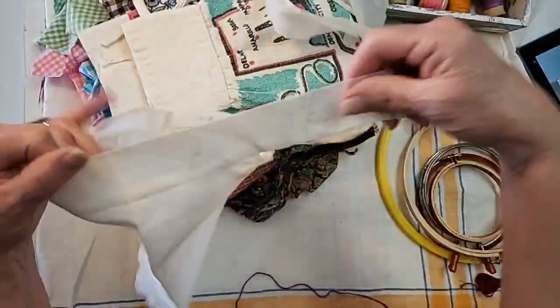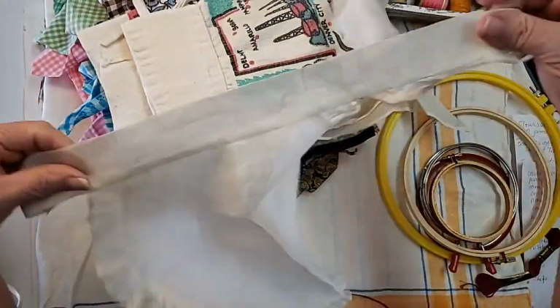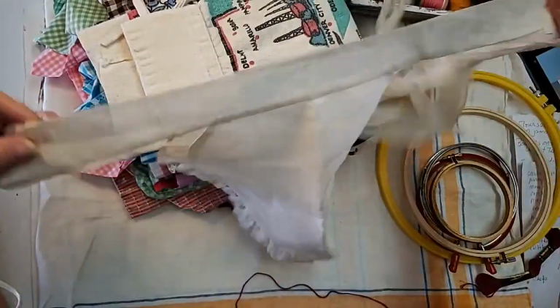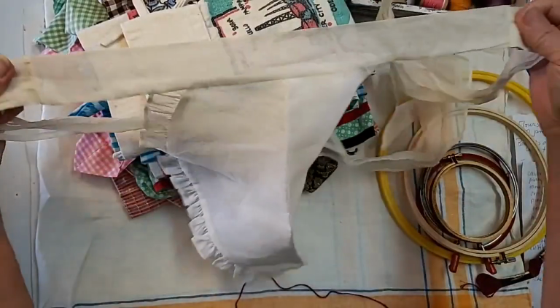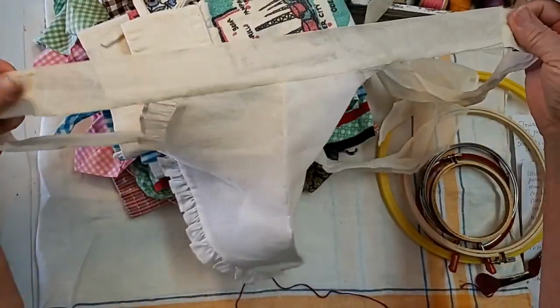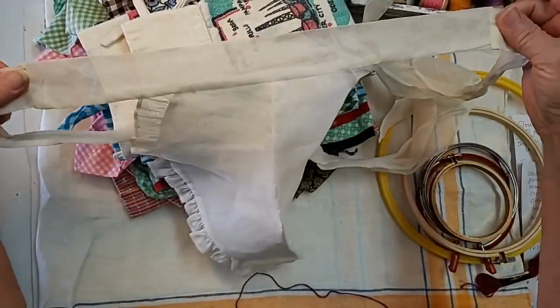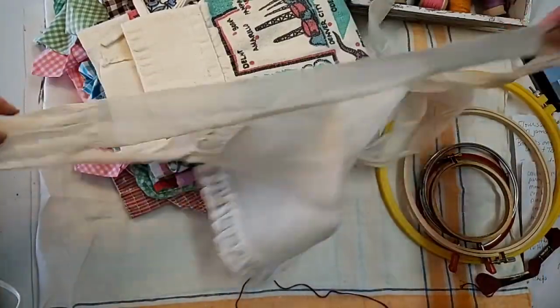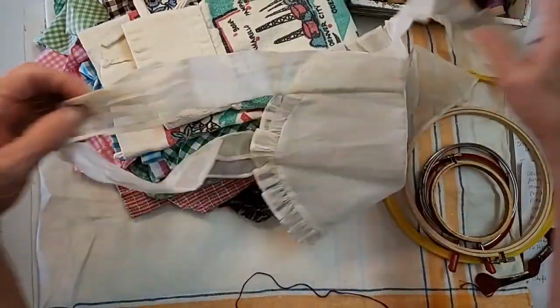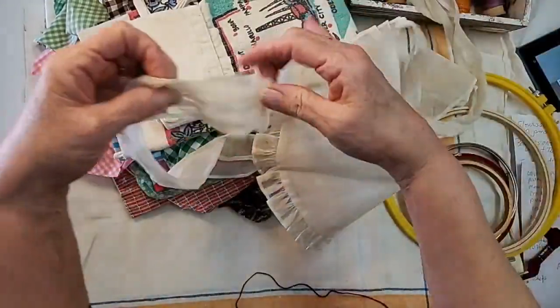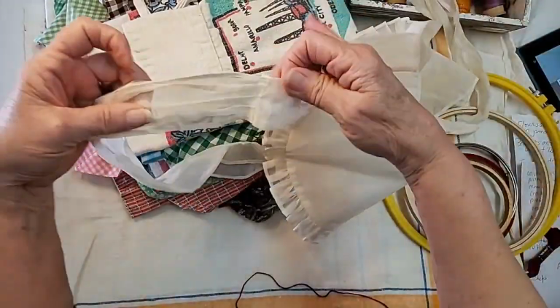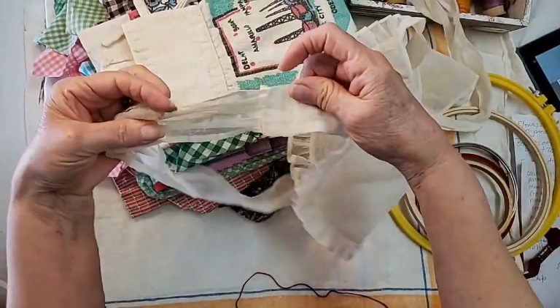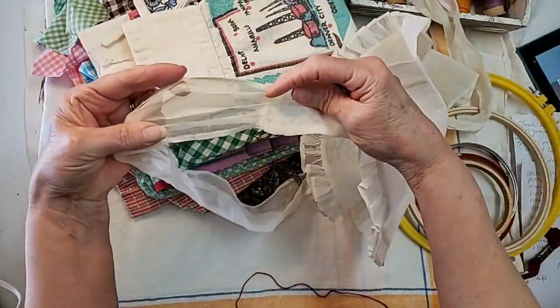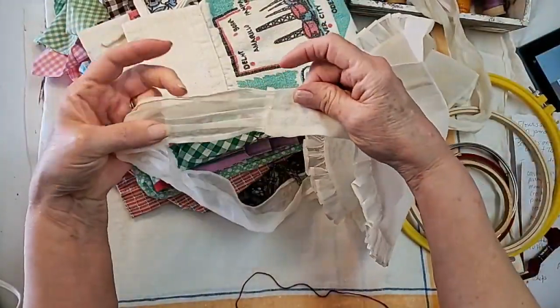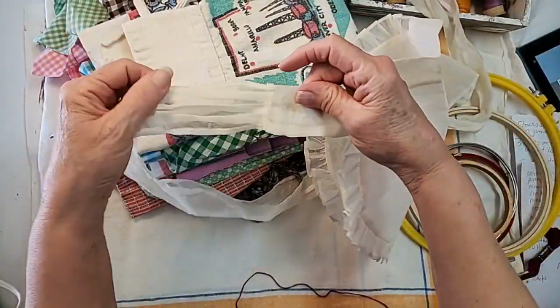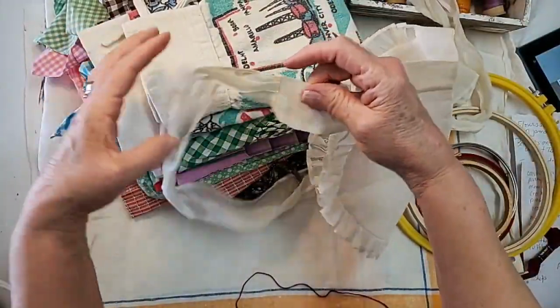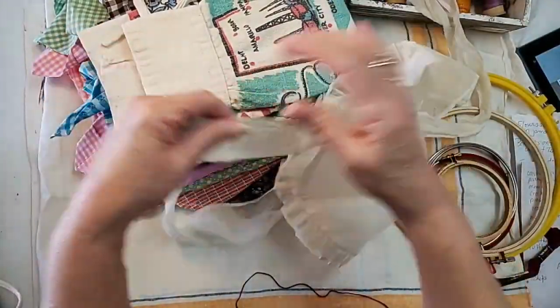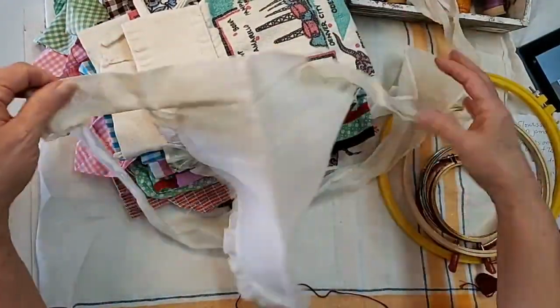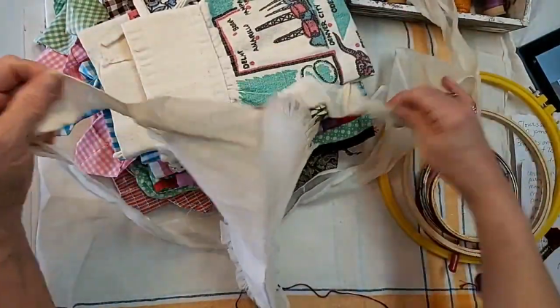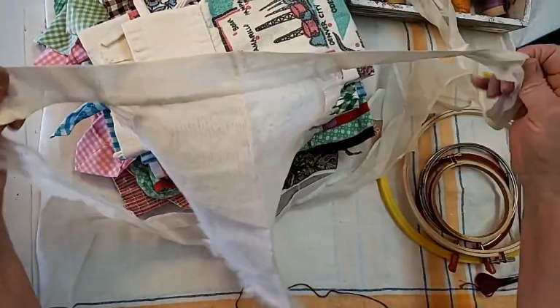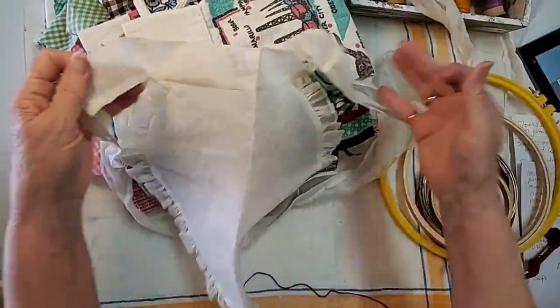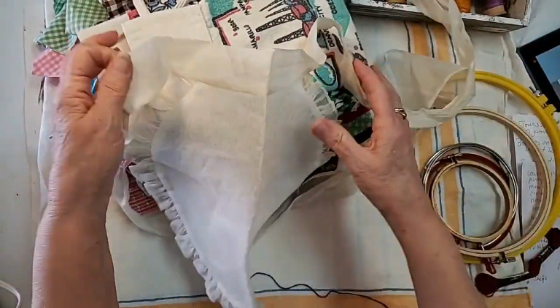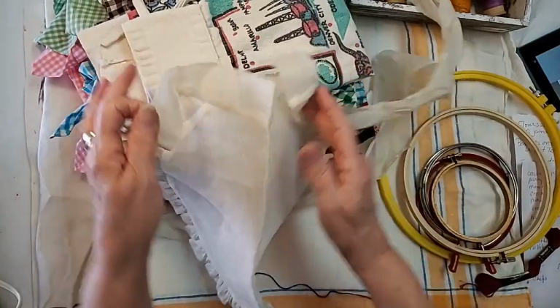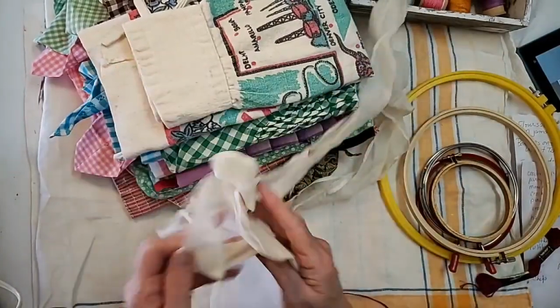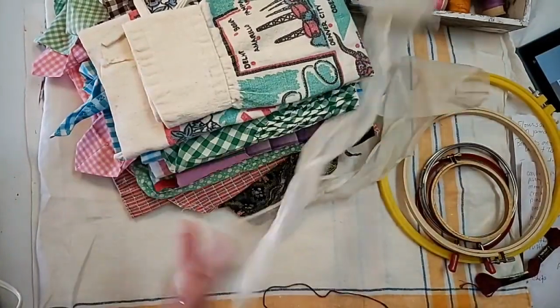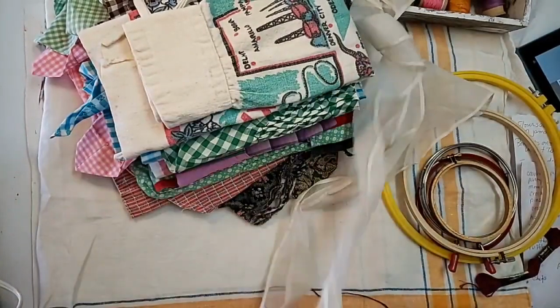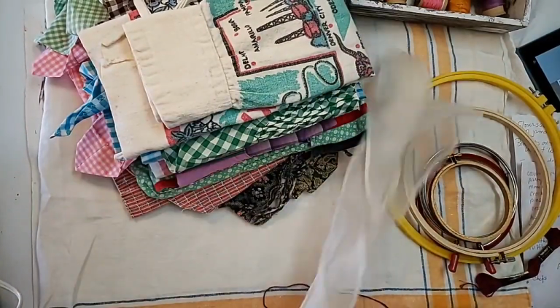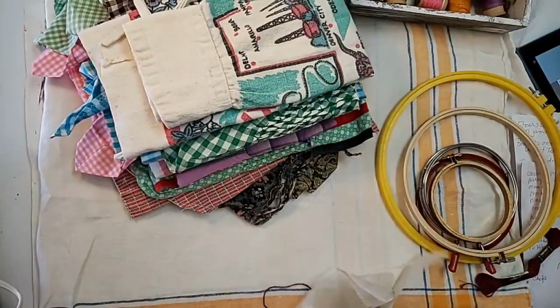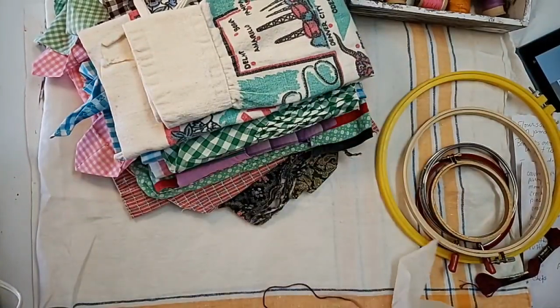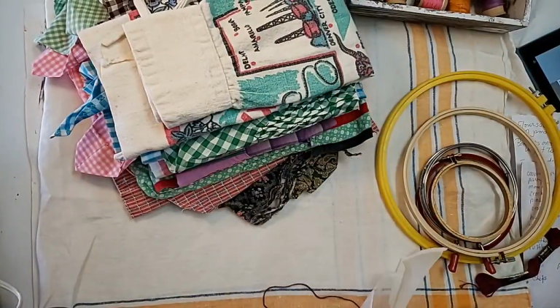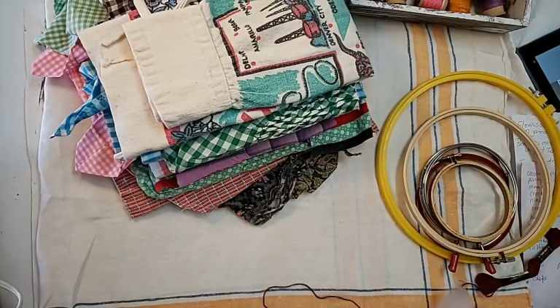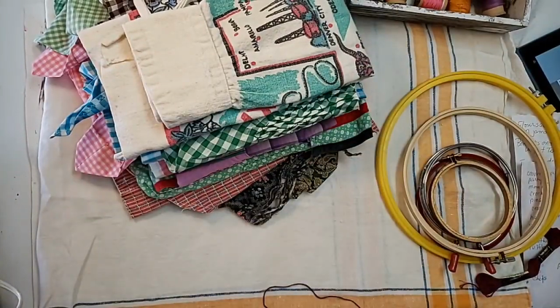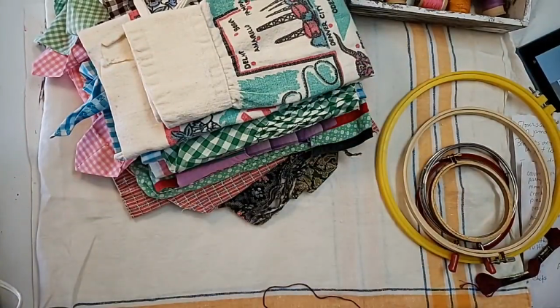It's smooth to the sides and then gathered so that it makes a nice puffy bow in the back. And so this one was also kind of cute.